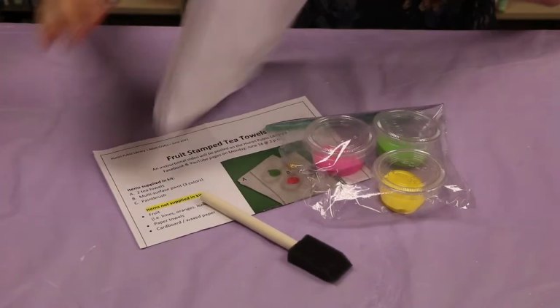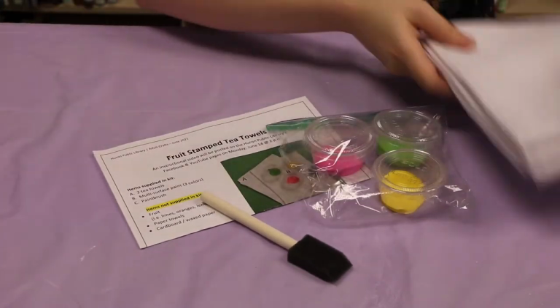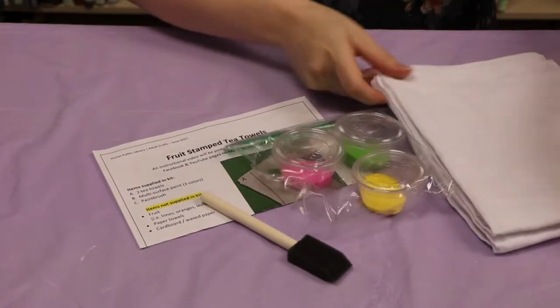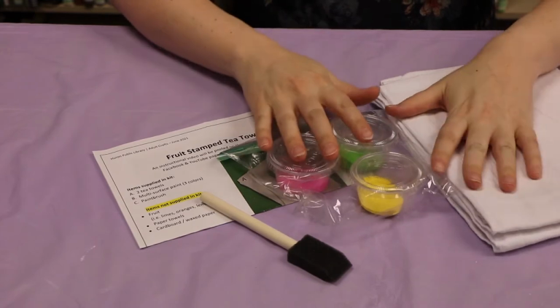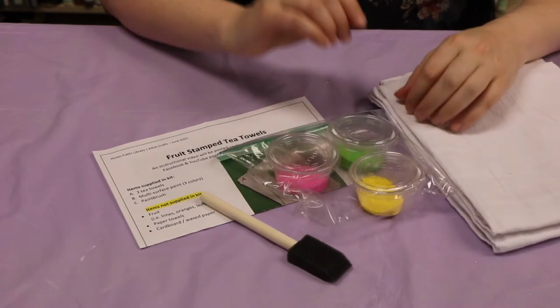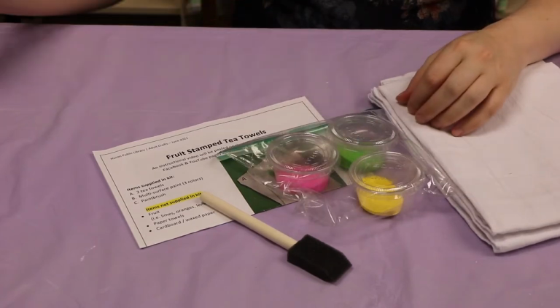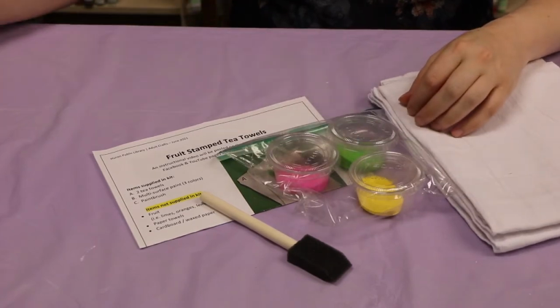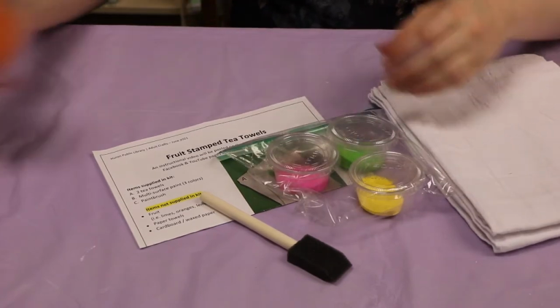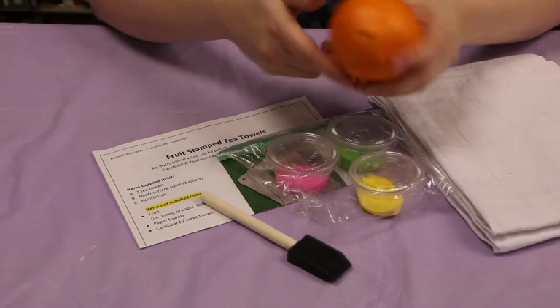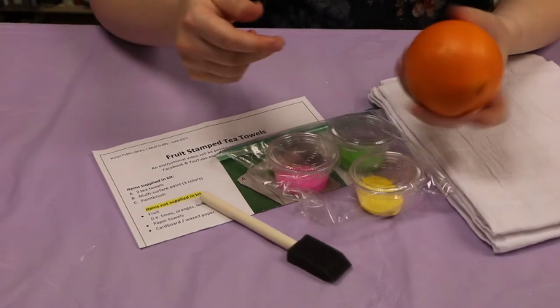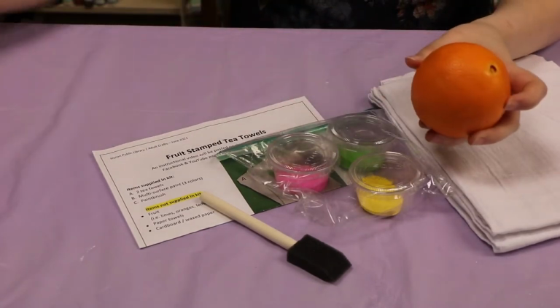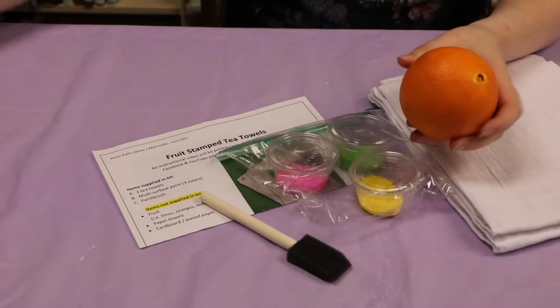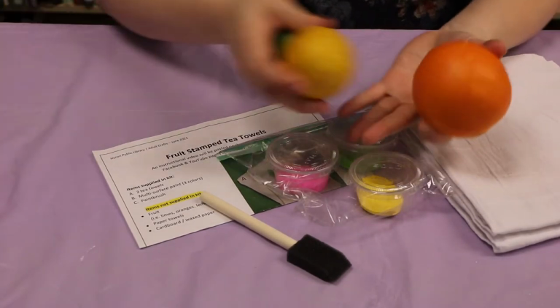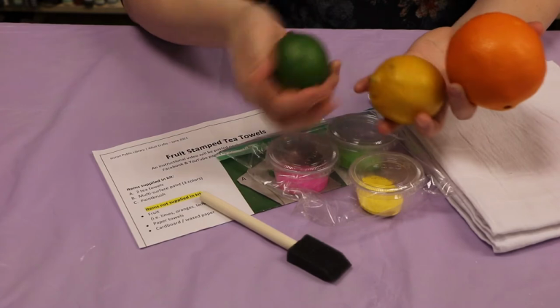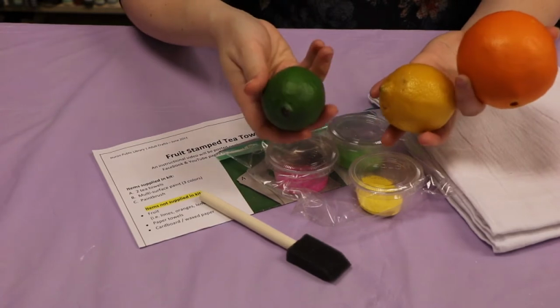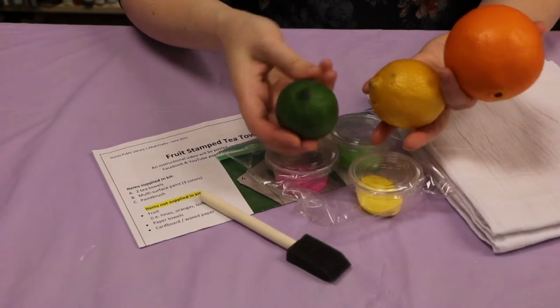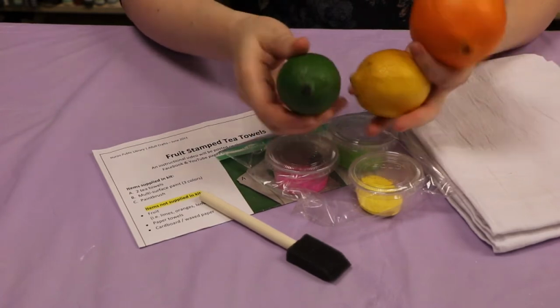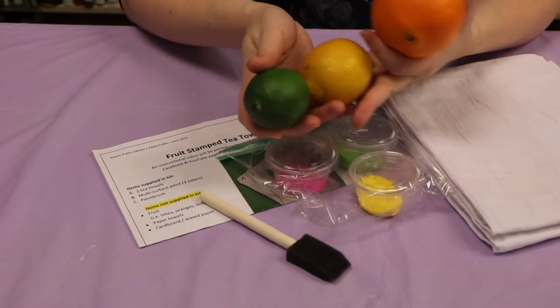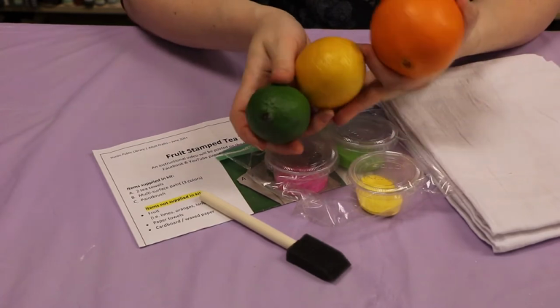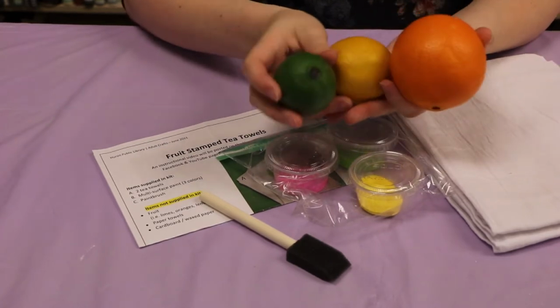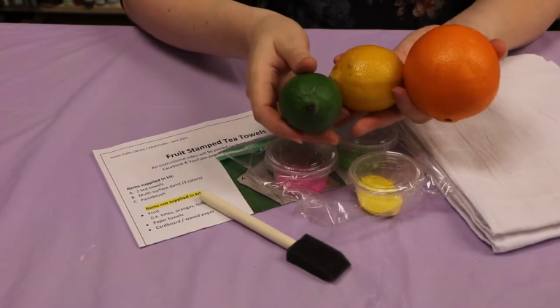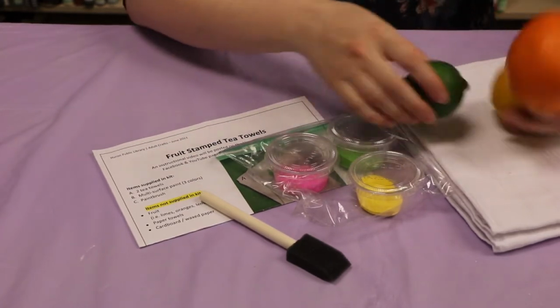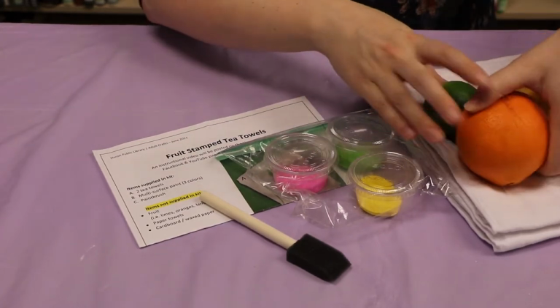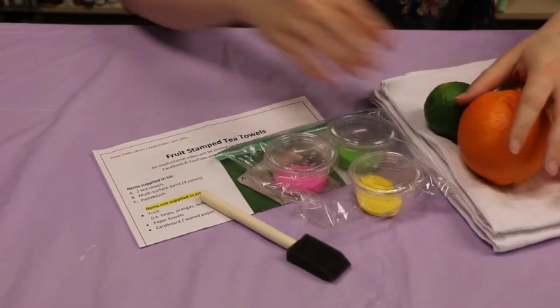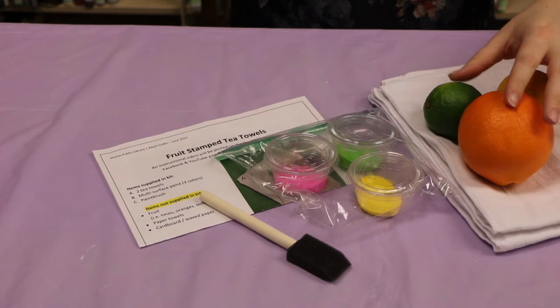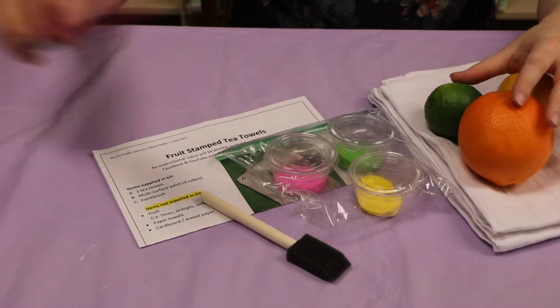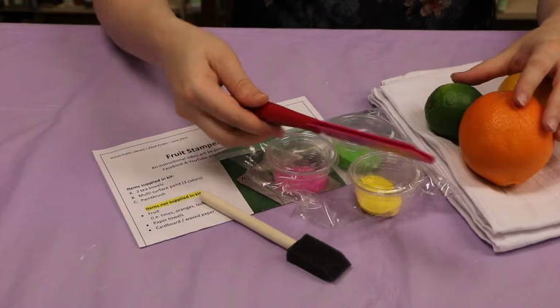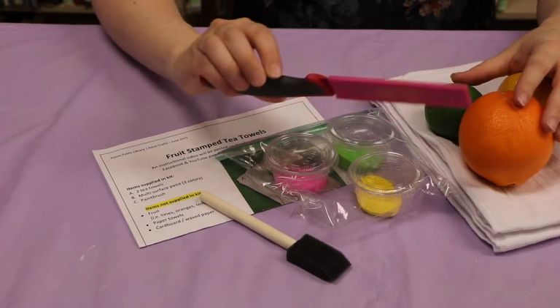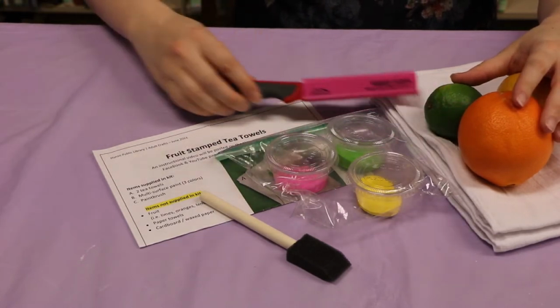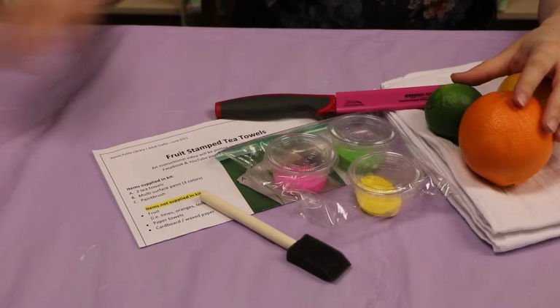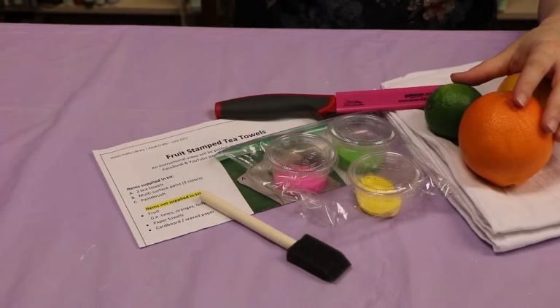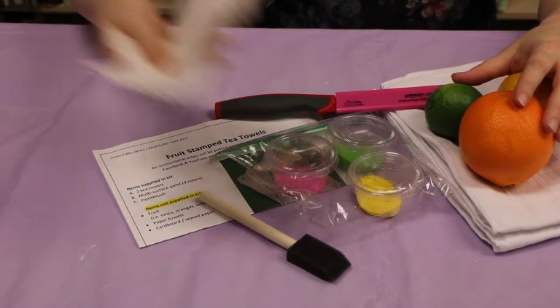What you're going to need from home is a couple different types of fruit. I have an orange, a lemon, and a lime. You could get apples too — those are good for stamping. And then you're going to need something to cut them with and a couple paper towels.